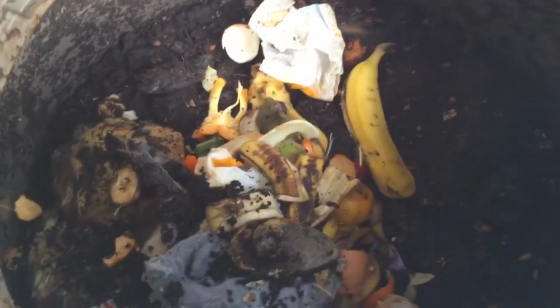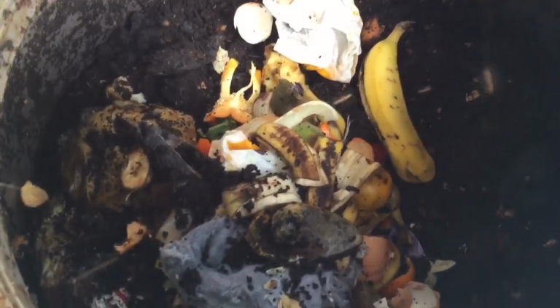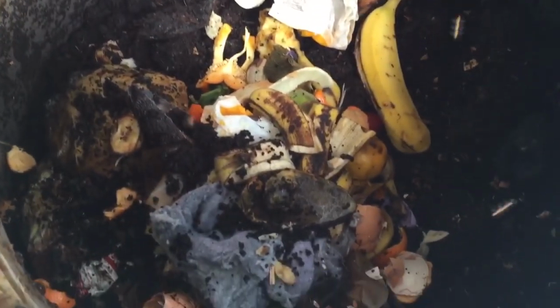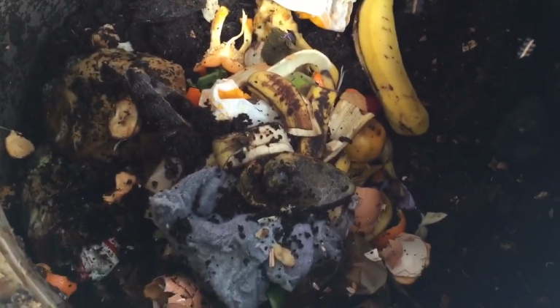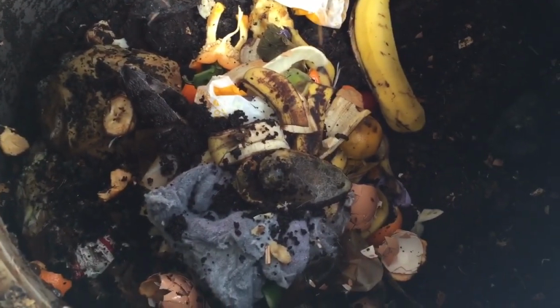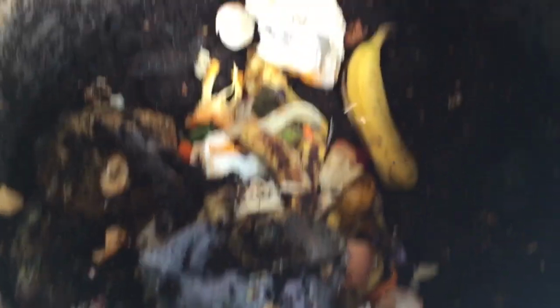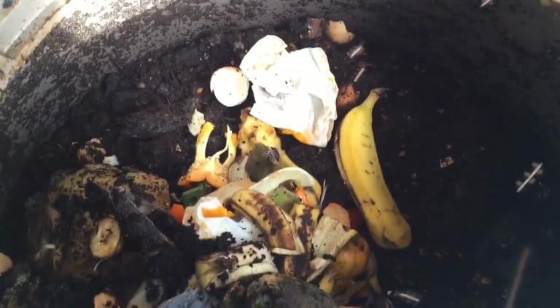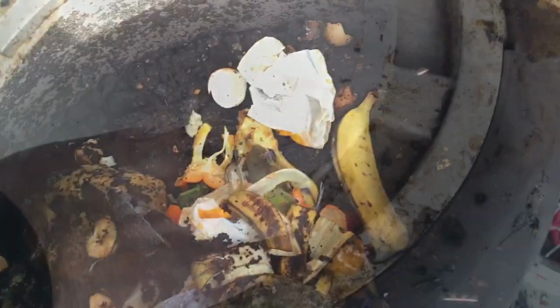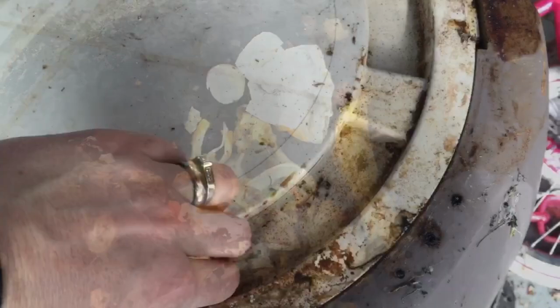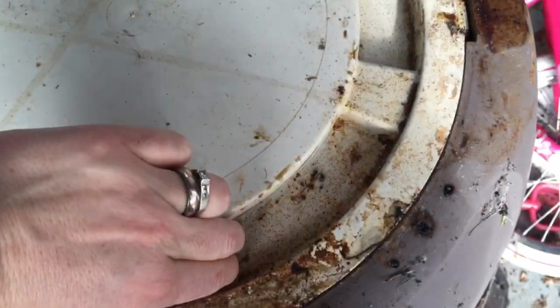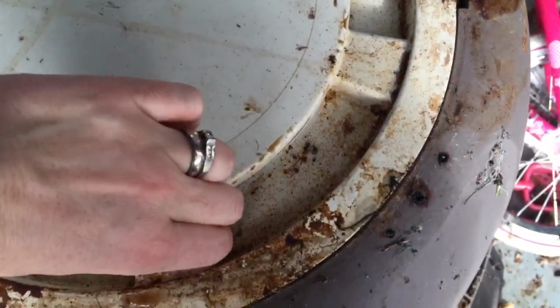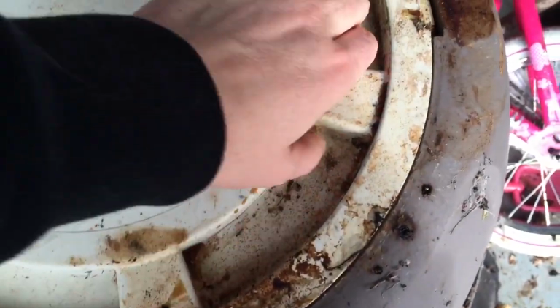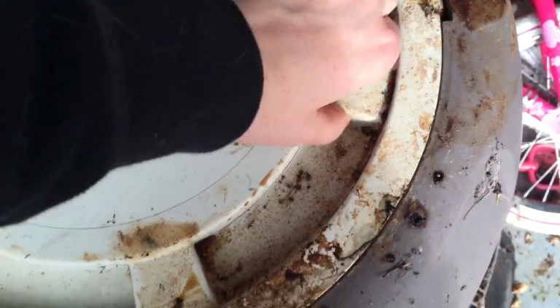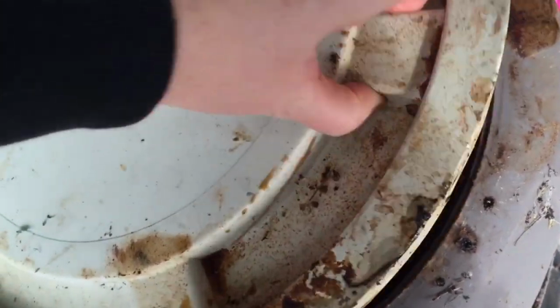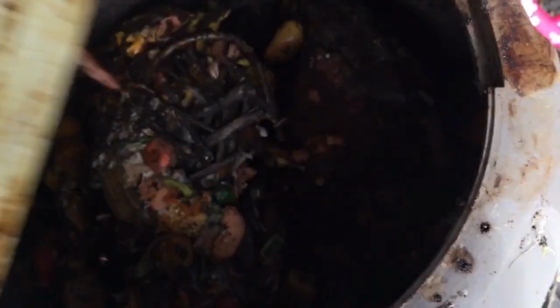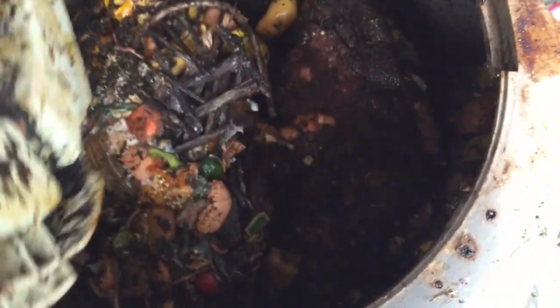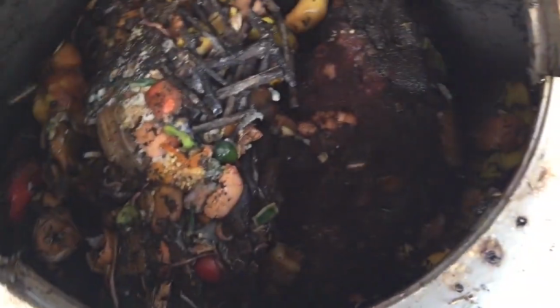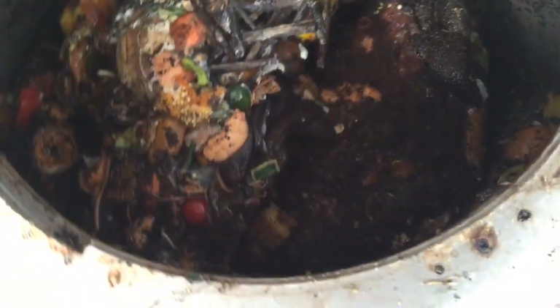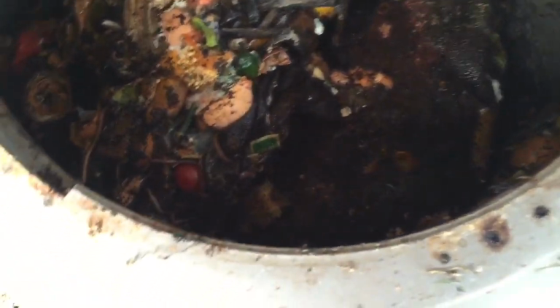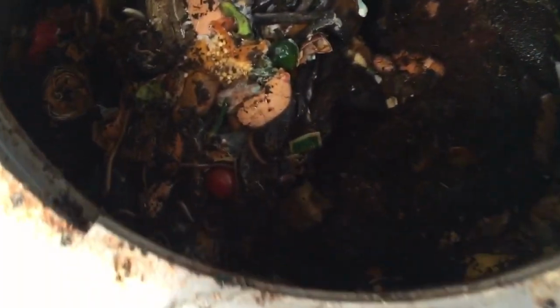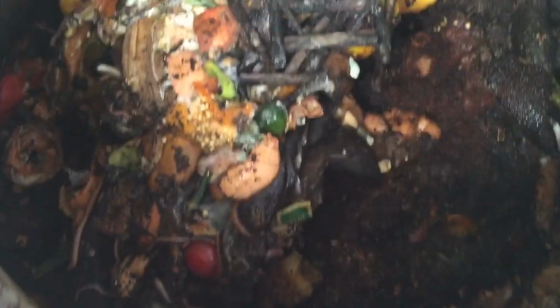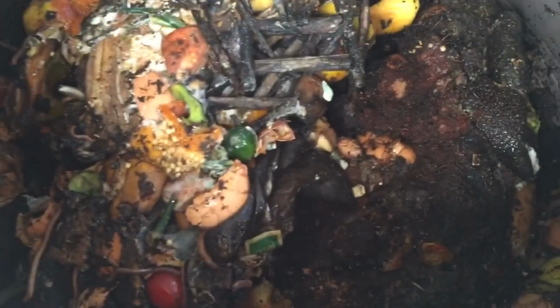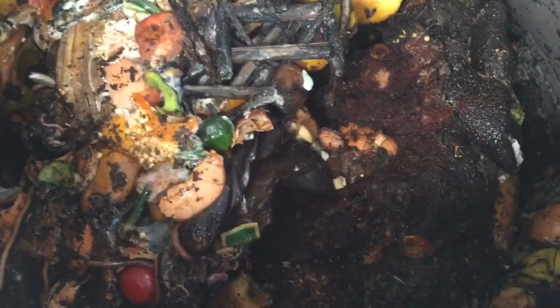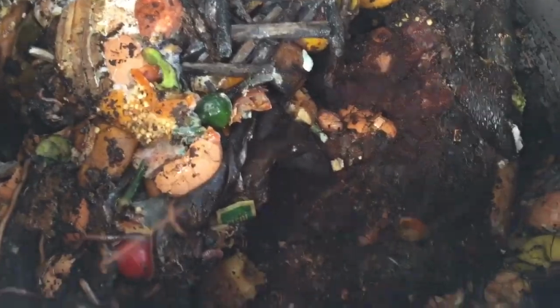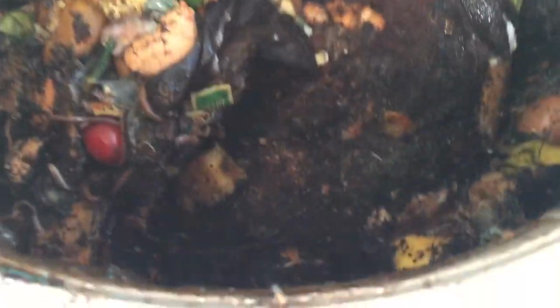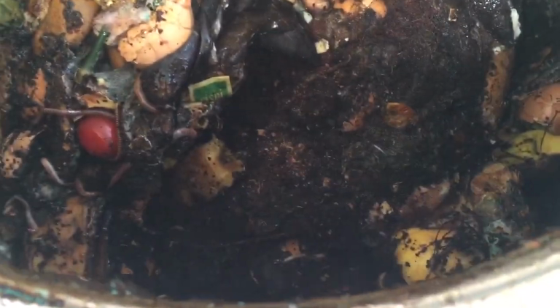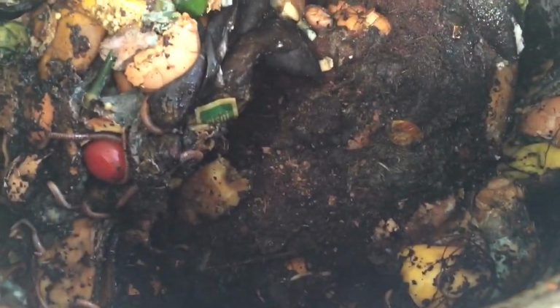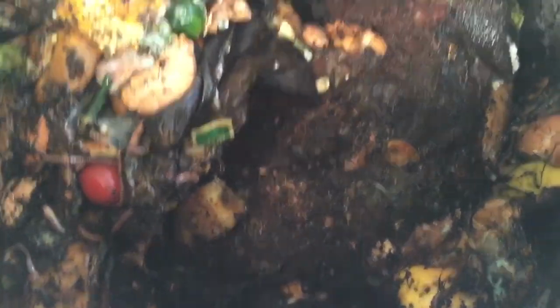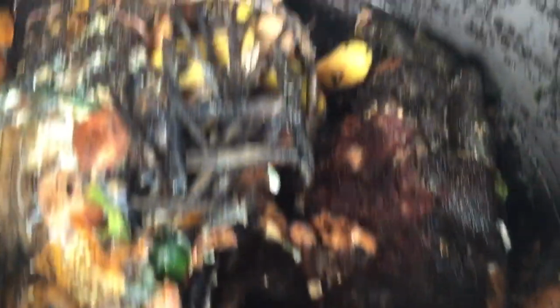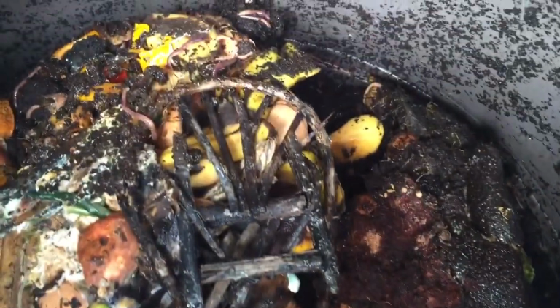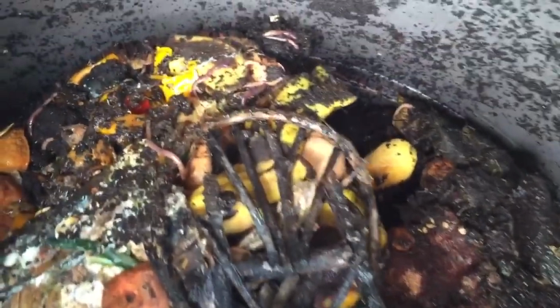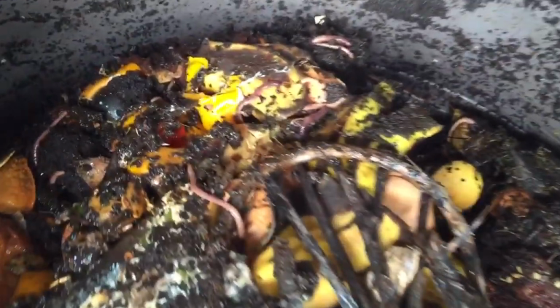And then the worms turn it into dirt for our gardens. So we've turned our big composter around and on the bottom you can see the worms hard at work breaking down all of that food.